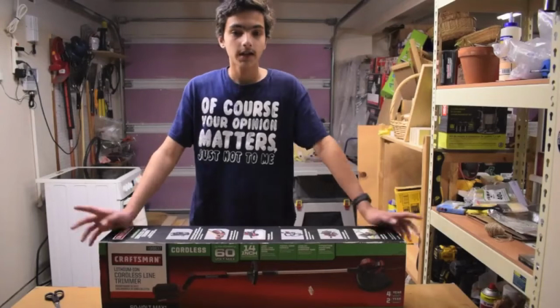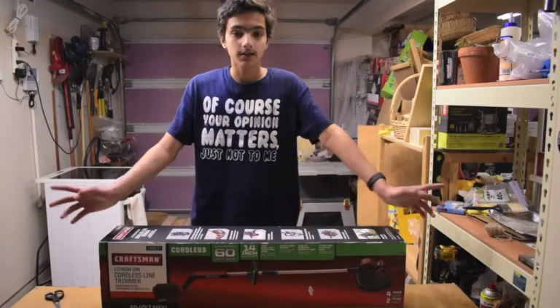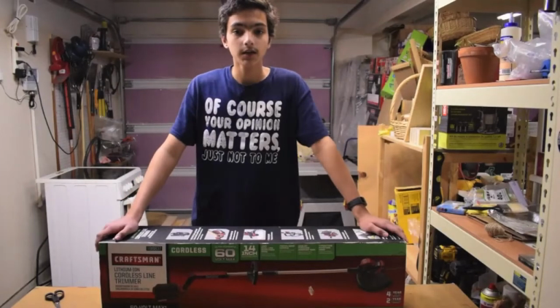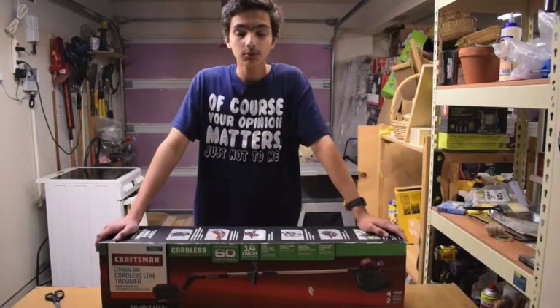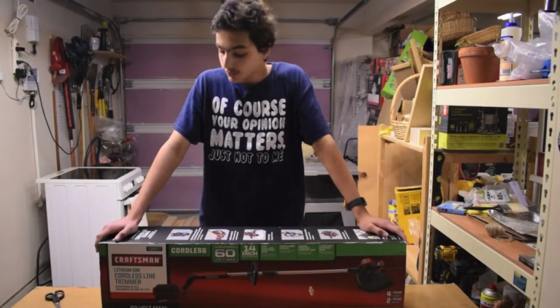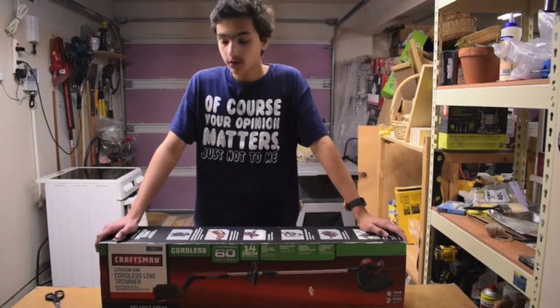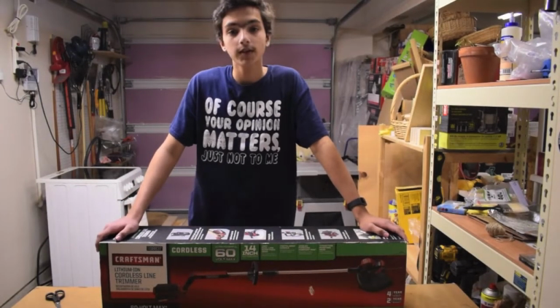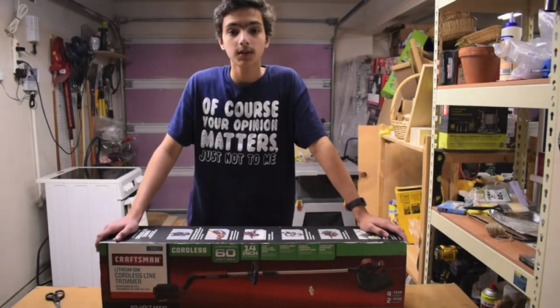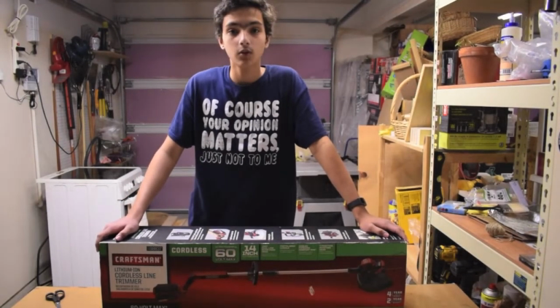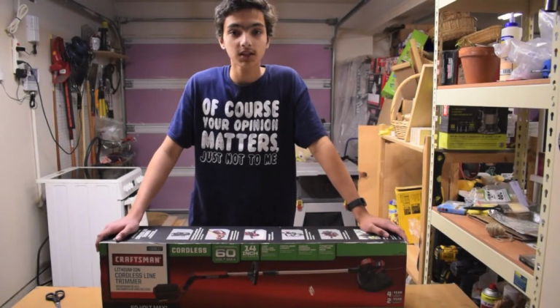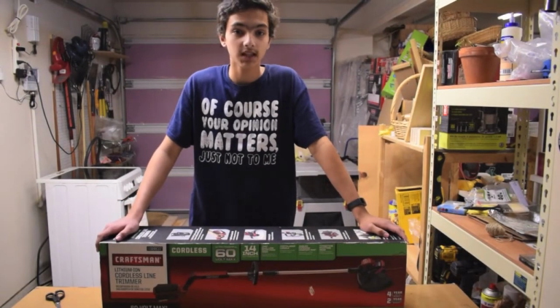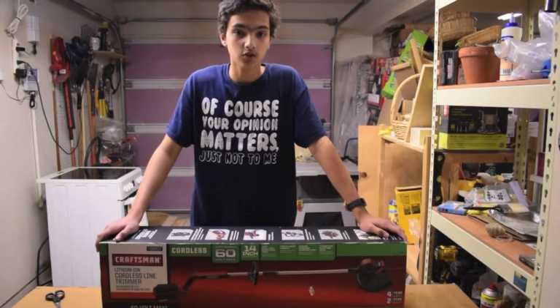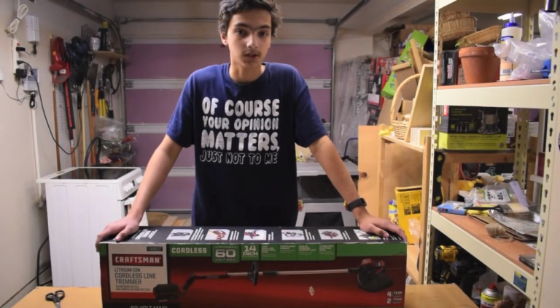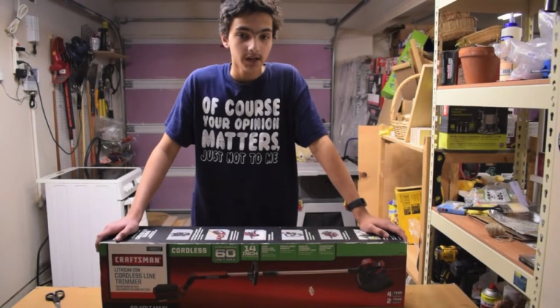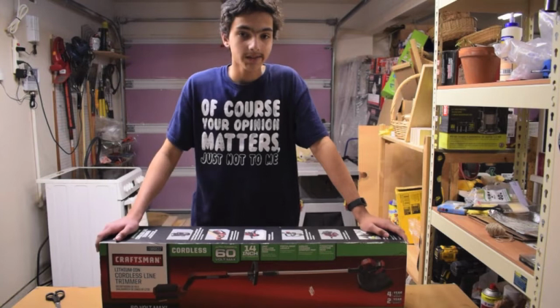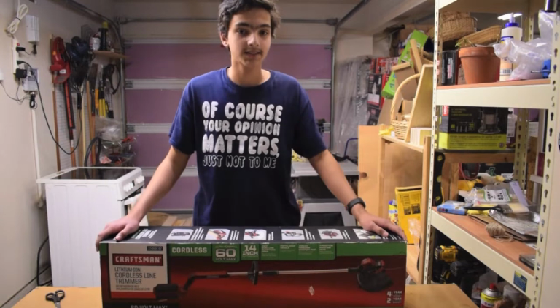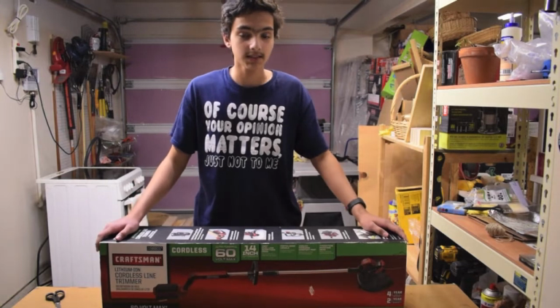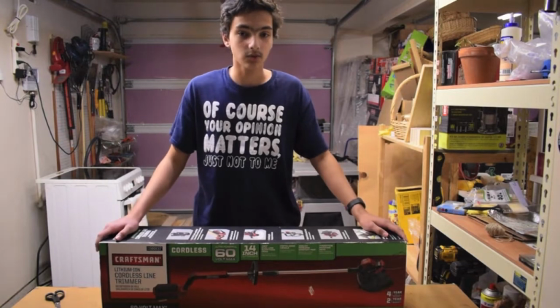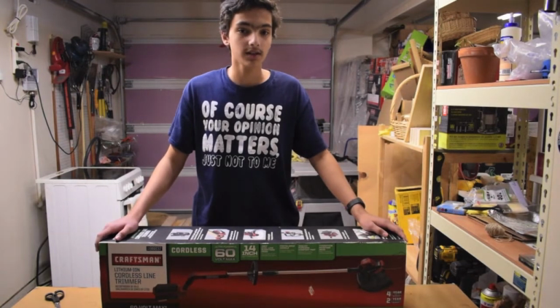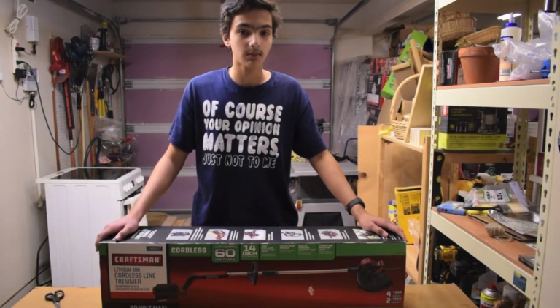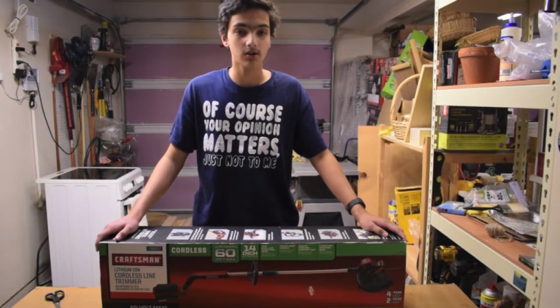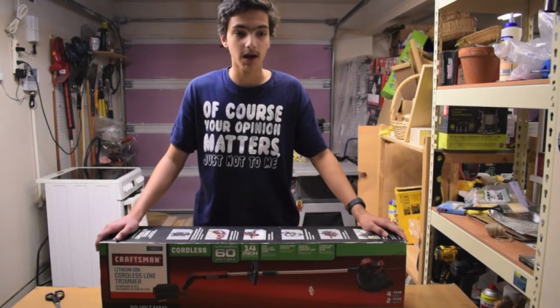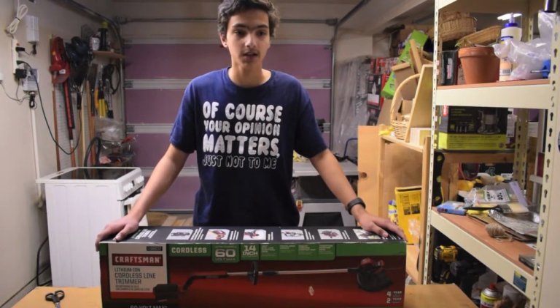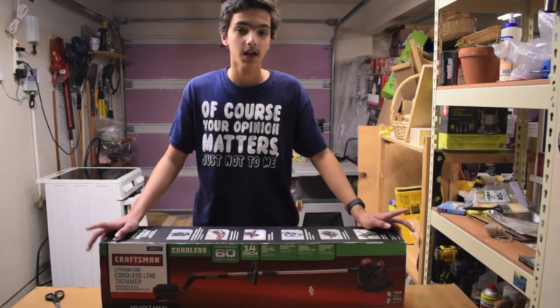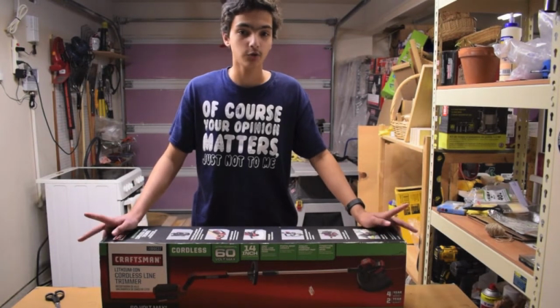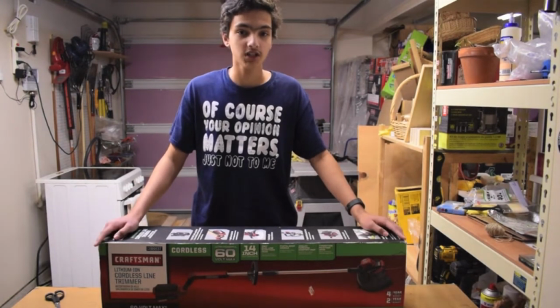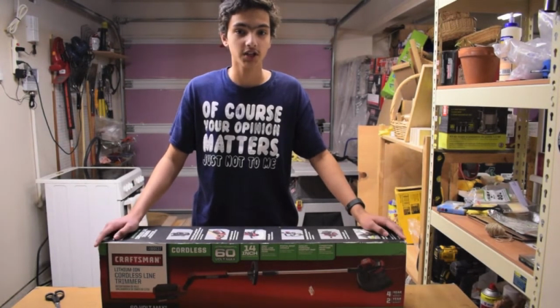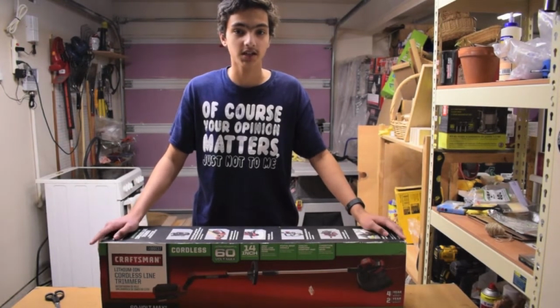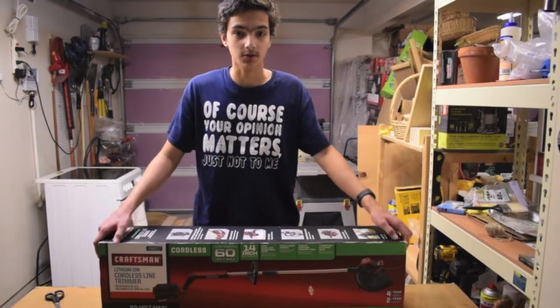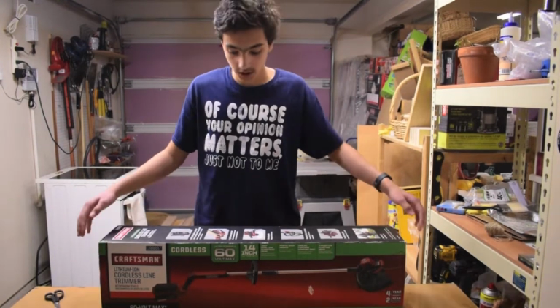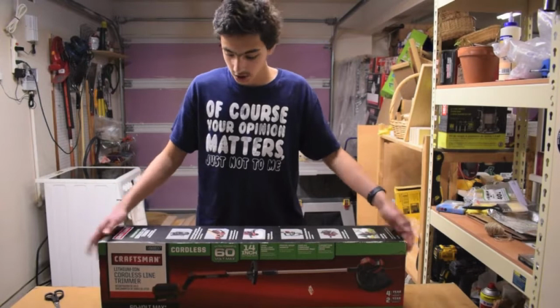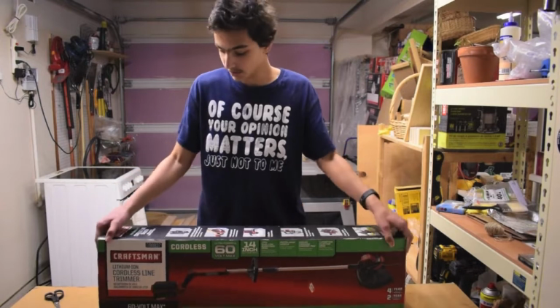Hey guys, today we're going to be reviewing a Craftsman Cordless Line Trimmer. This has a 60 volt lithium ion battery and a 14 inch cutting diameter. Let's jump in.